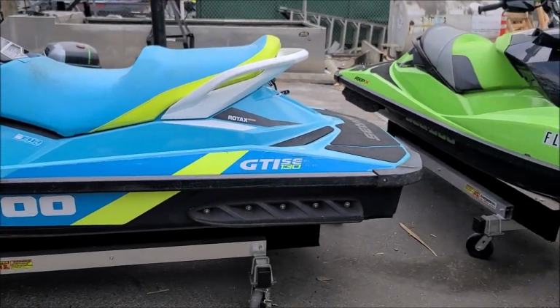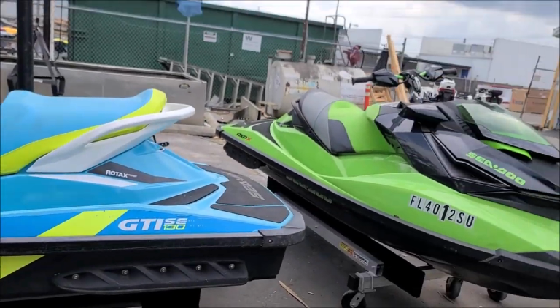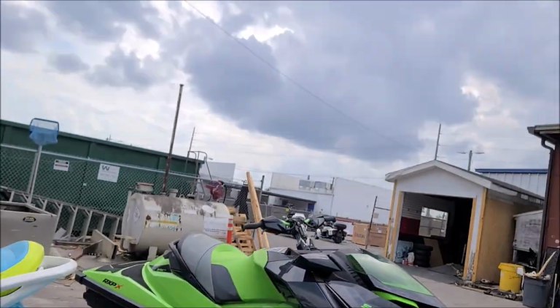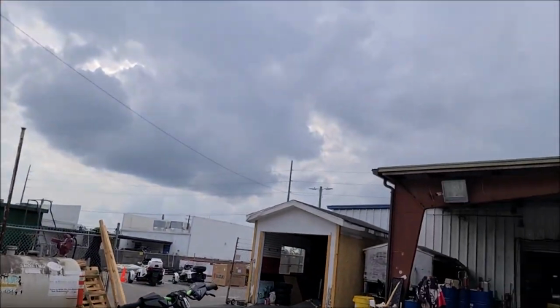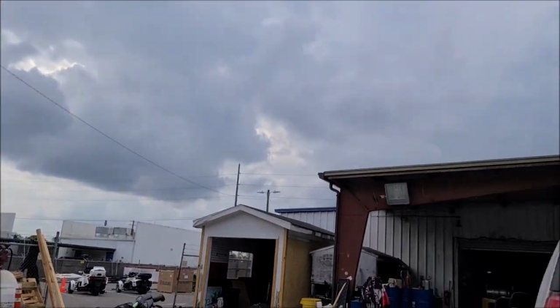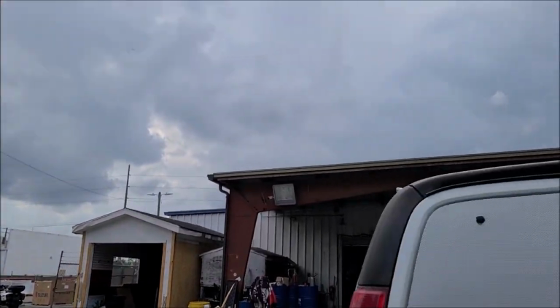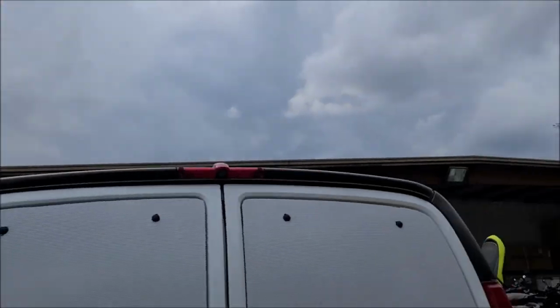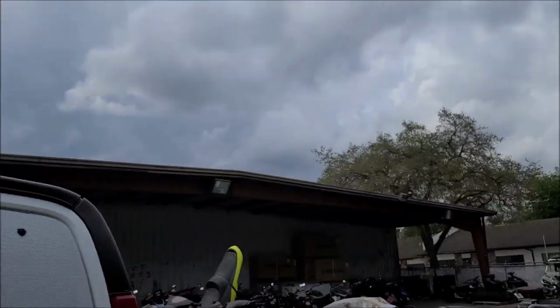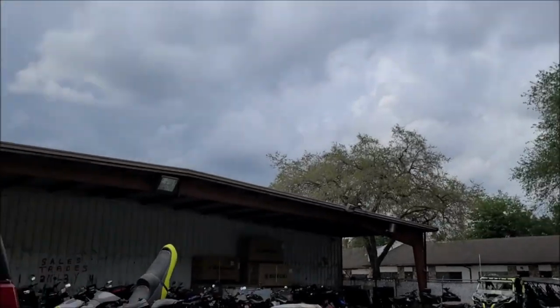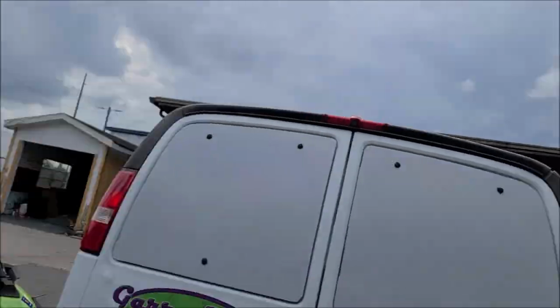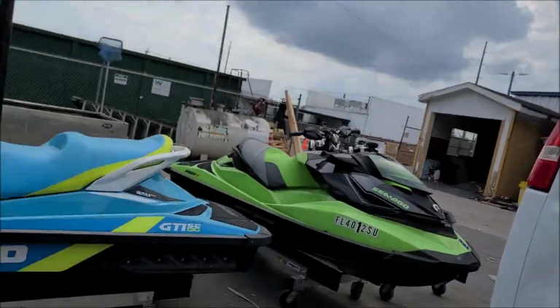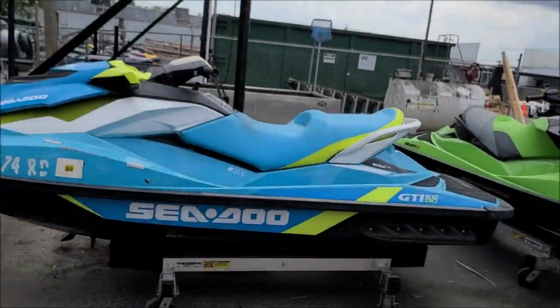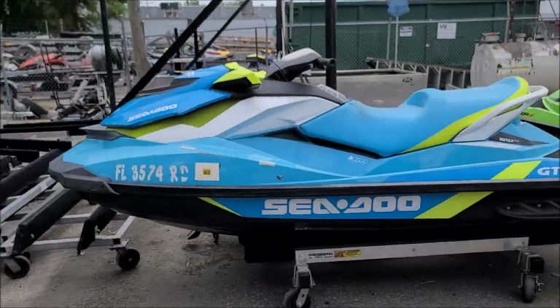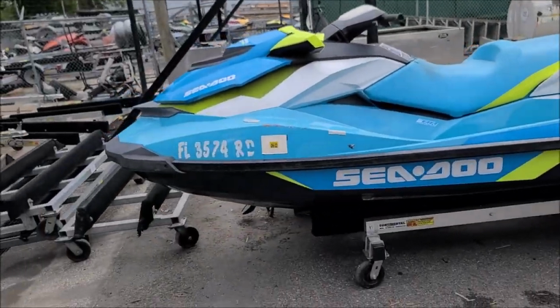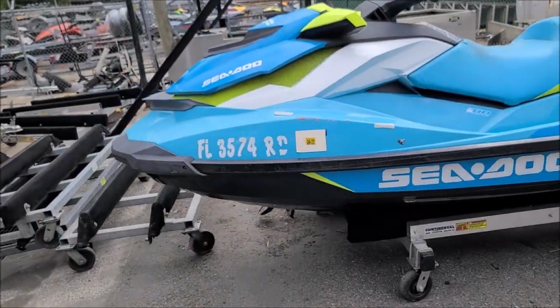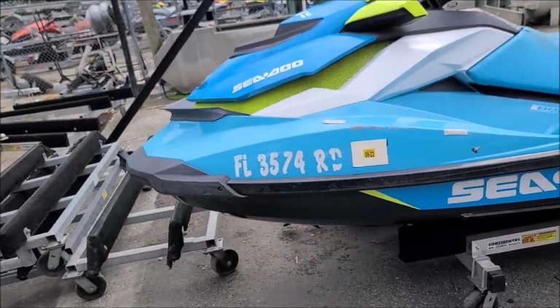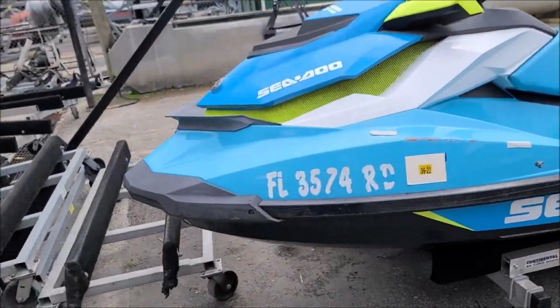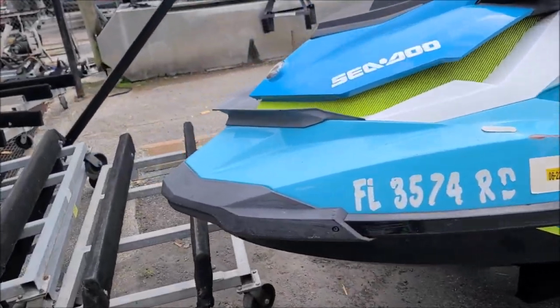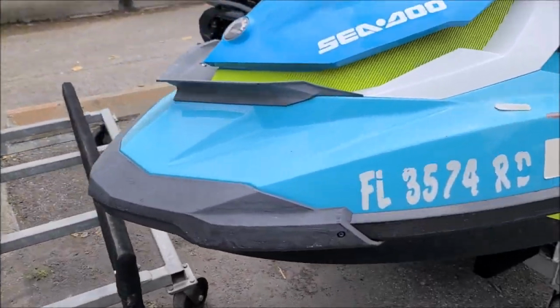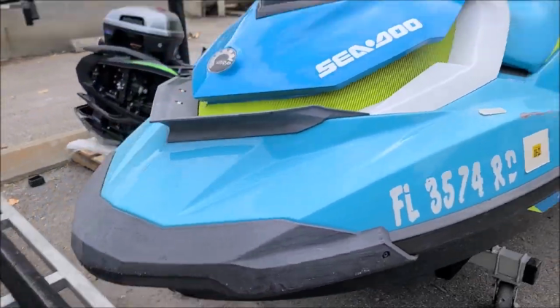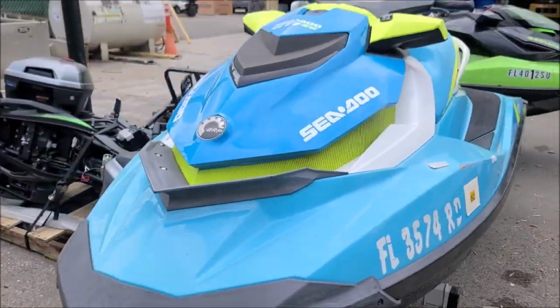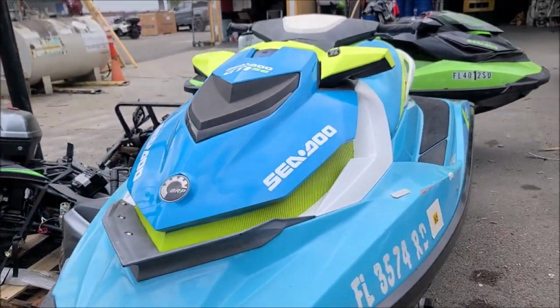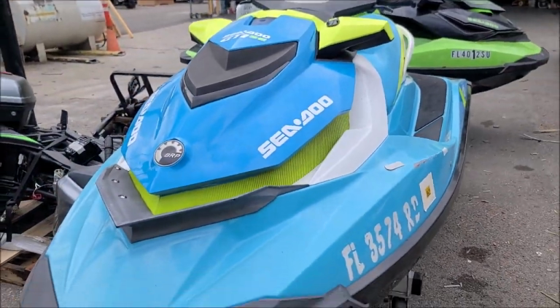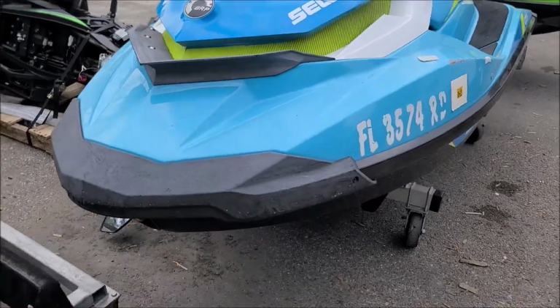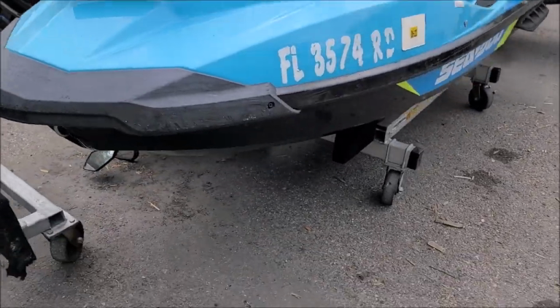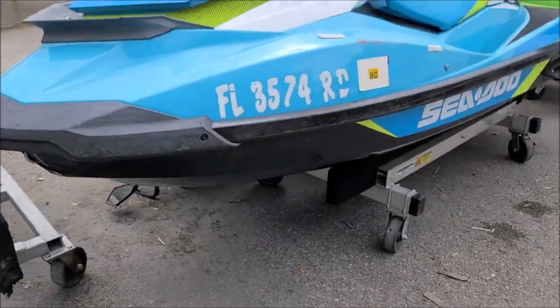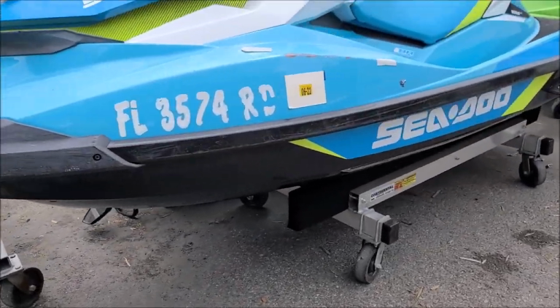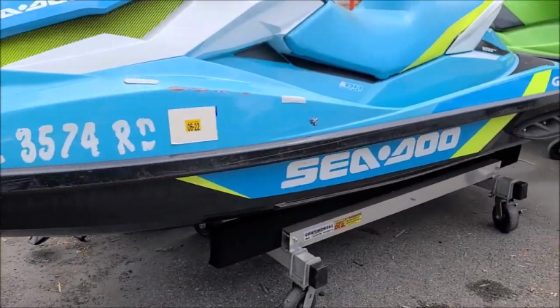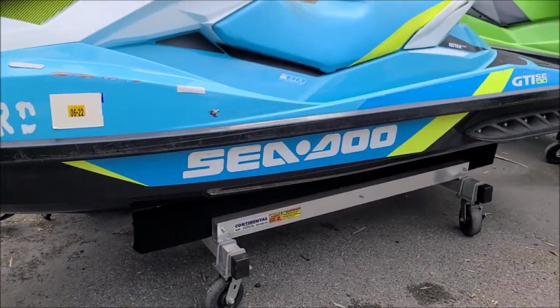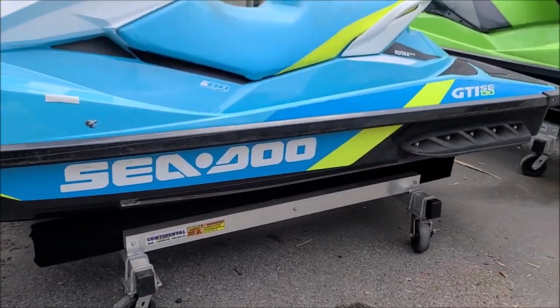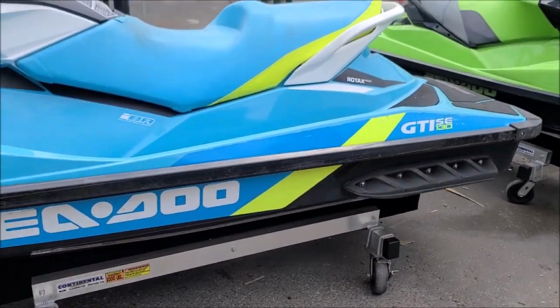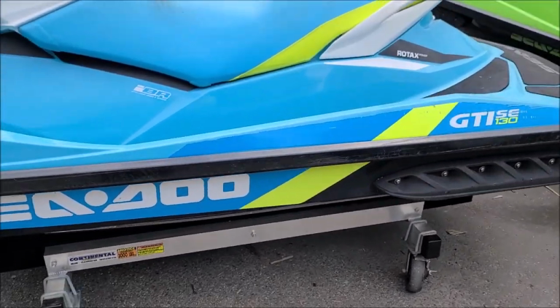We are at Tampa Bay Power Sports in their back lot, and they called me to straighten this thing out for the customer that just purchased this thing, and that's where we're at.